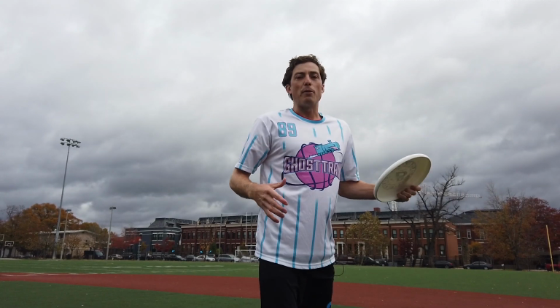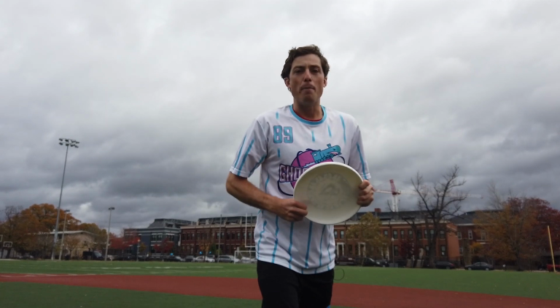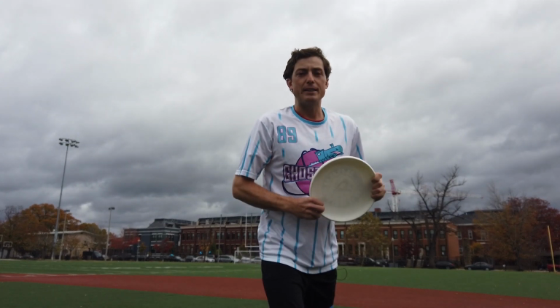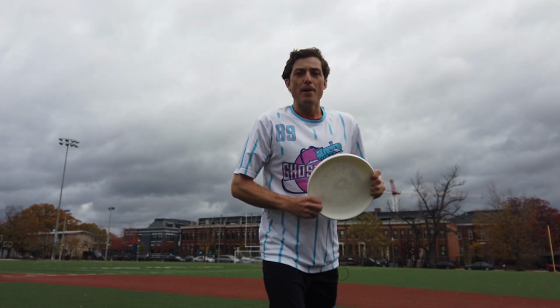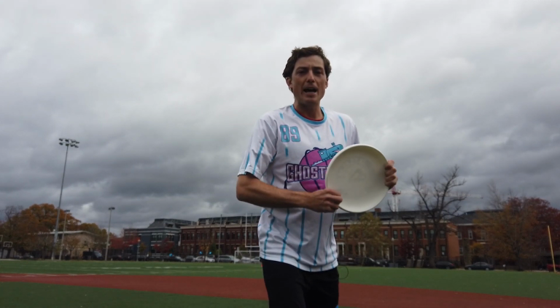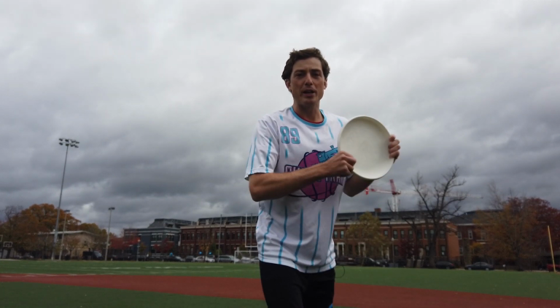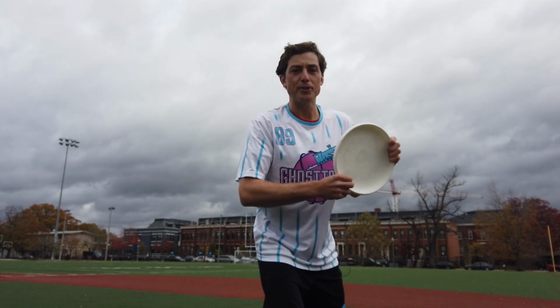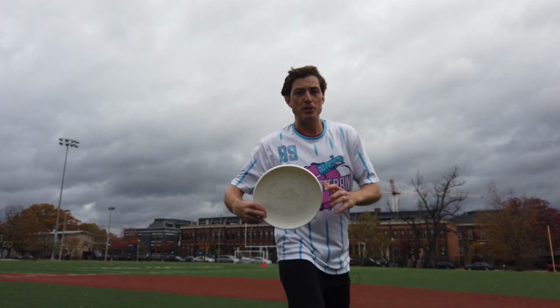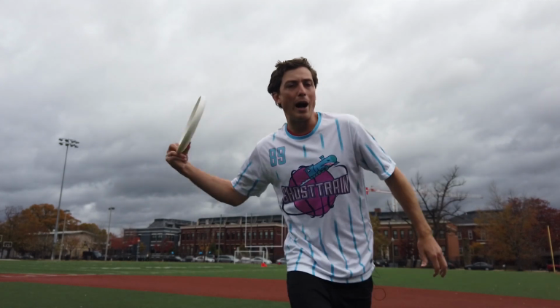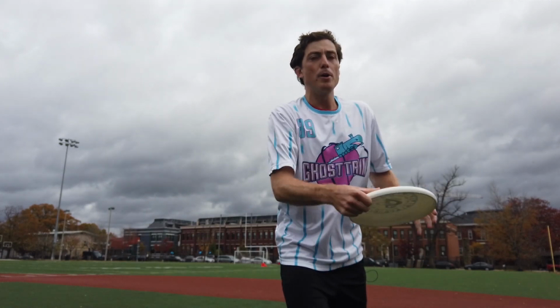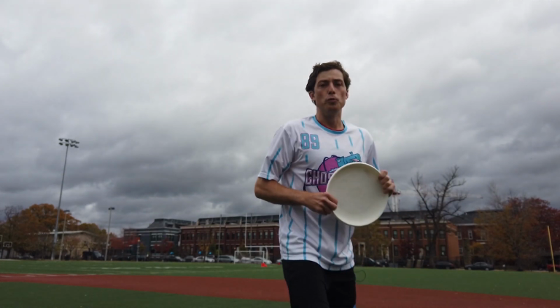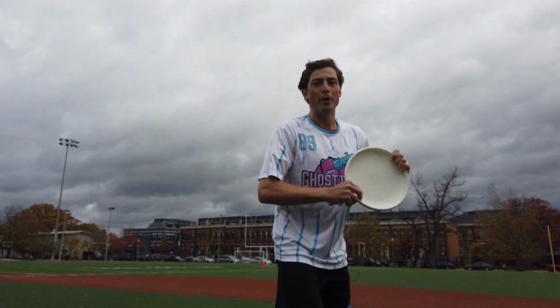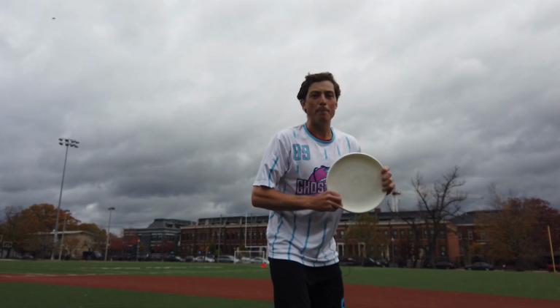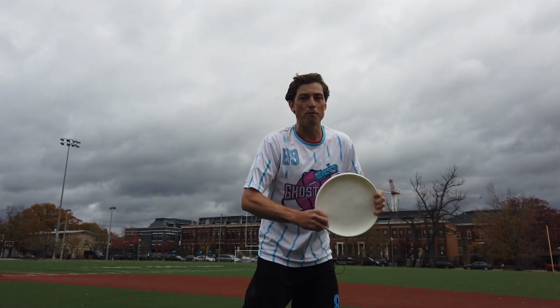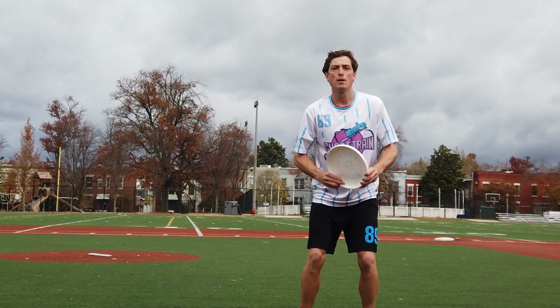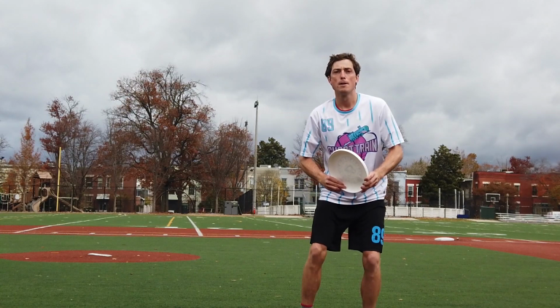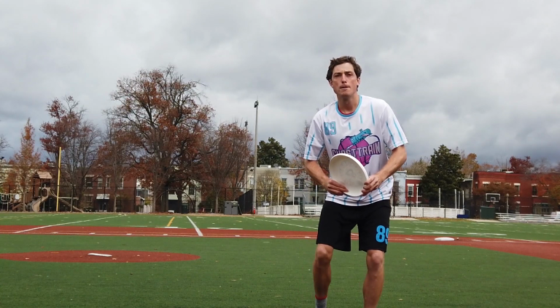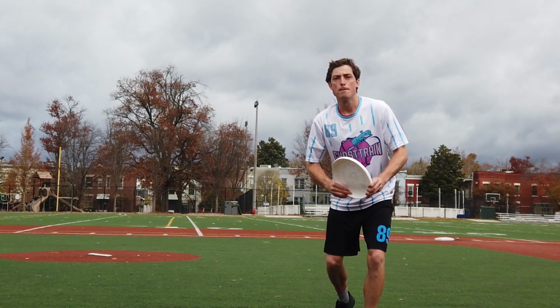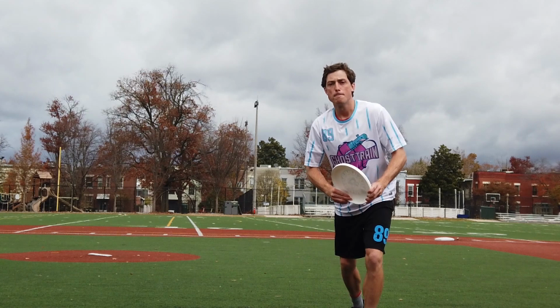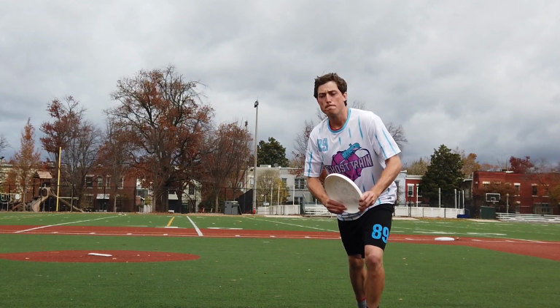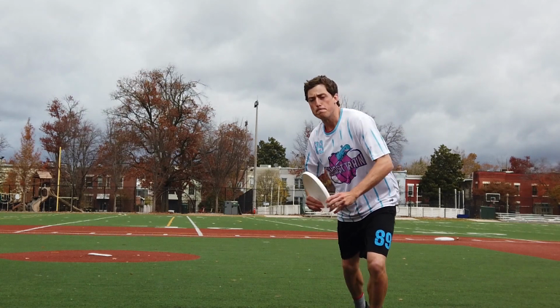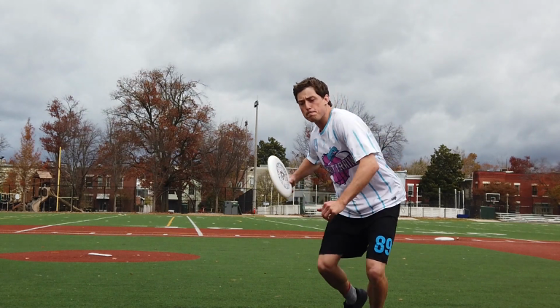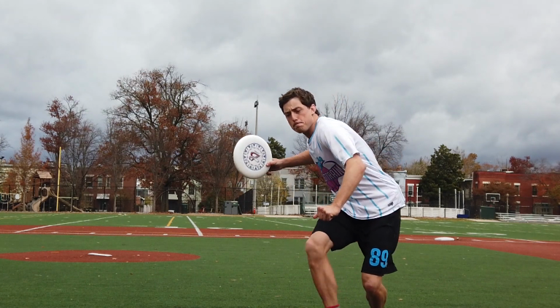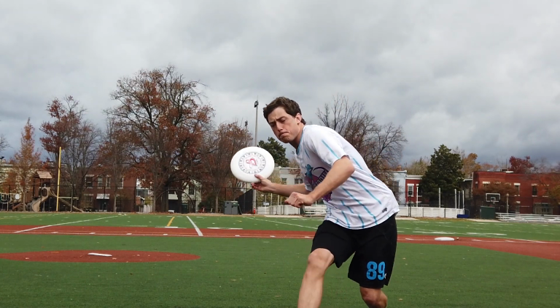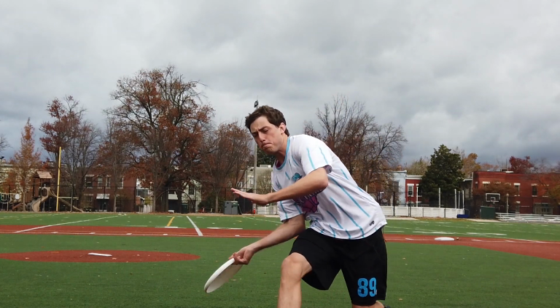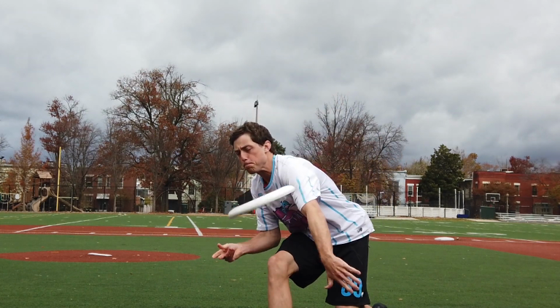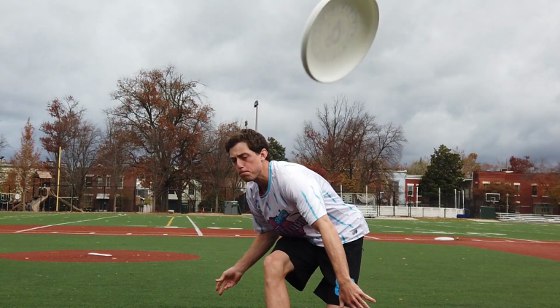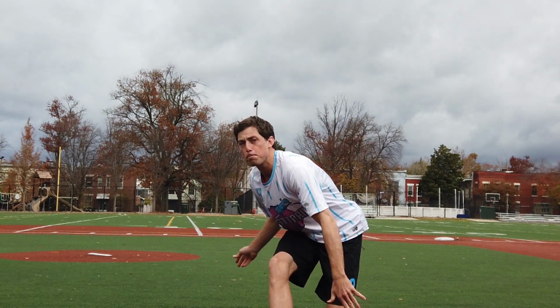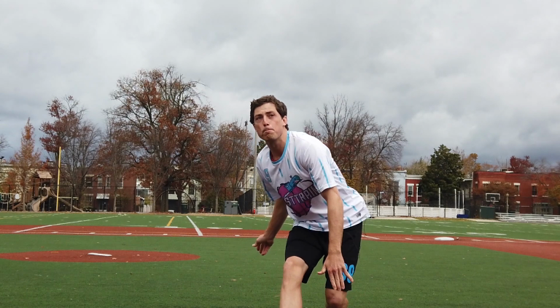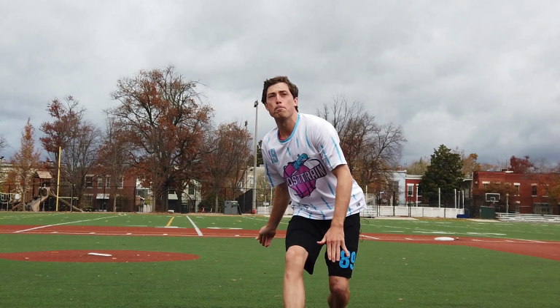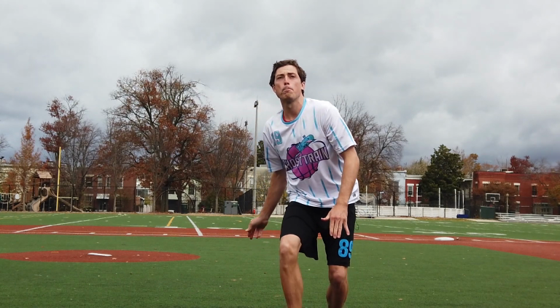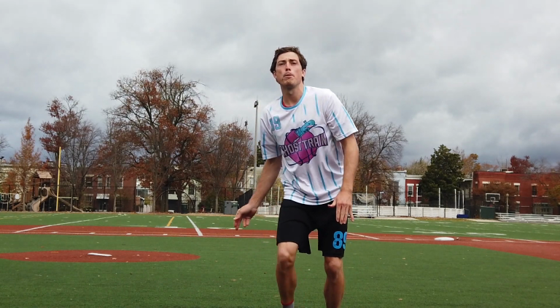Now that we have all the basics down, the last part you can doctor up is the wind up. You really want to step into a full forehand just so it looks cooler. If it's coming out like a full huck and then all of a sudden it floats 10 yards, that's when you know you really have it.